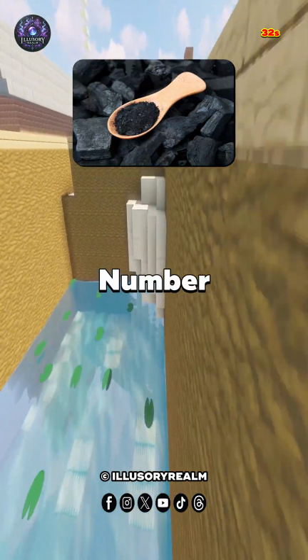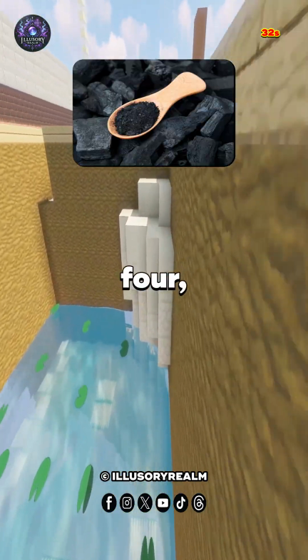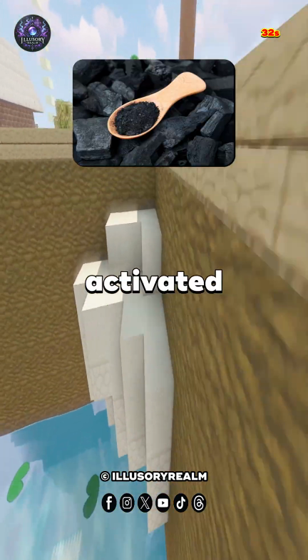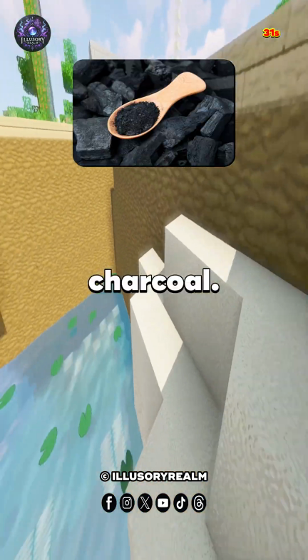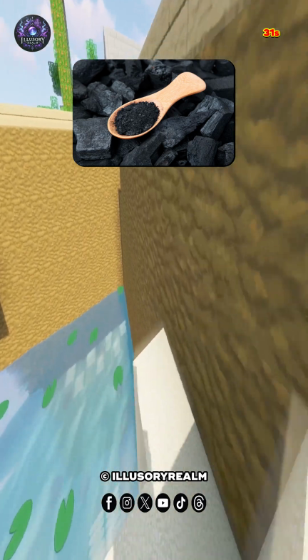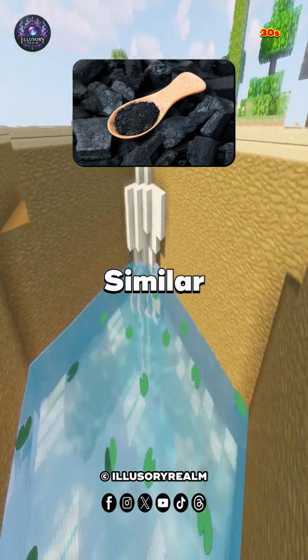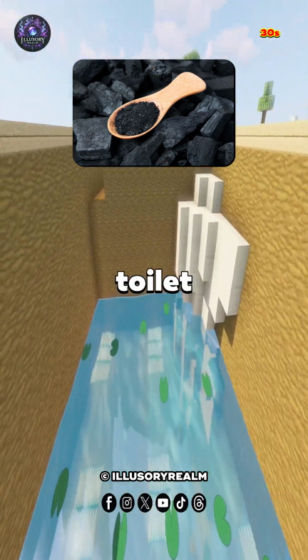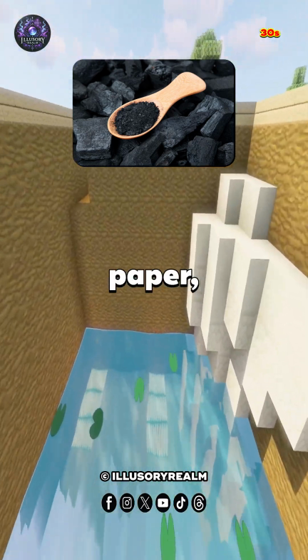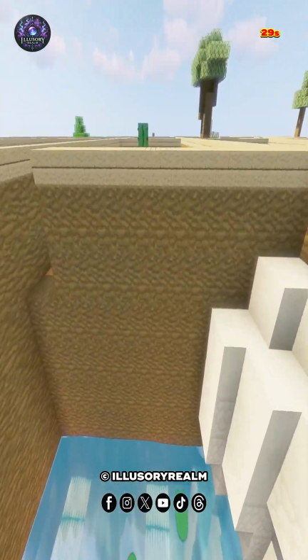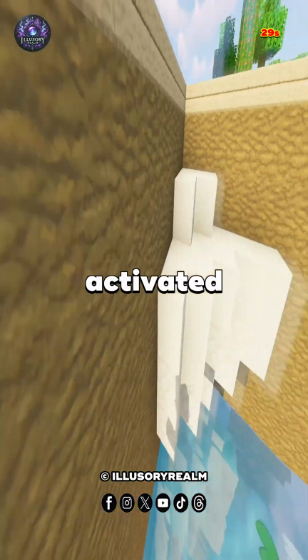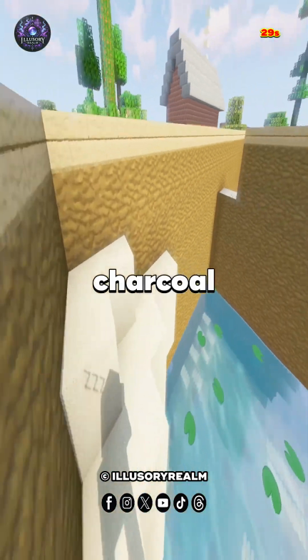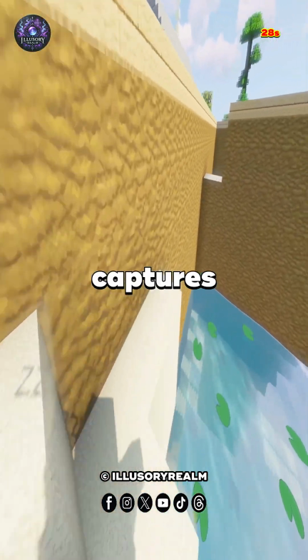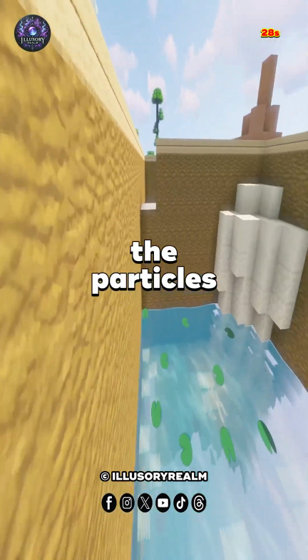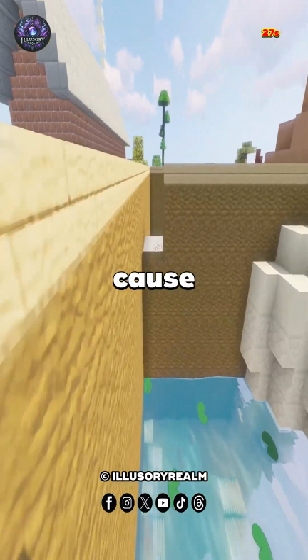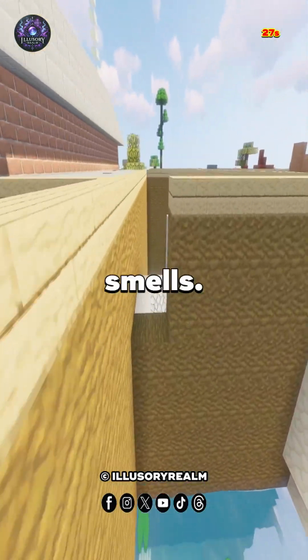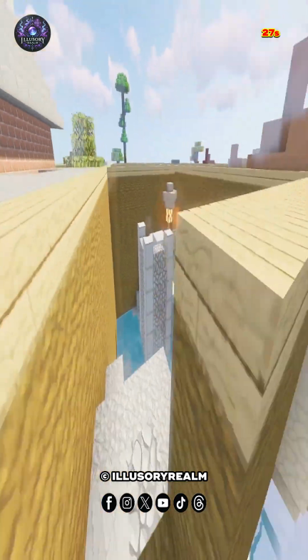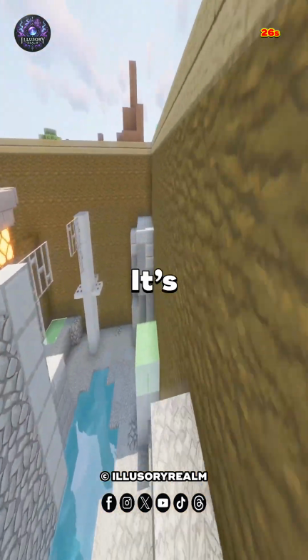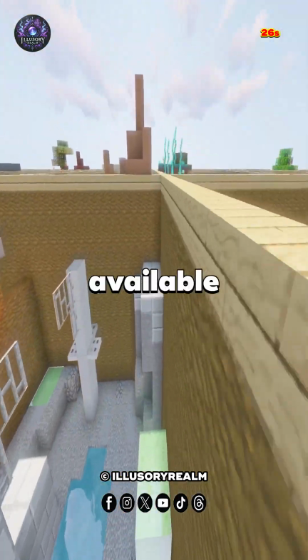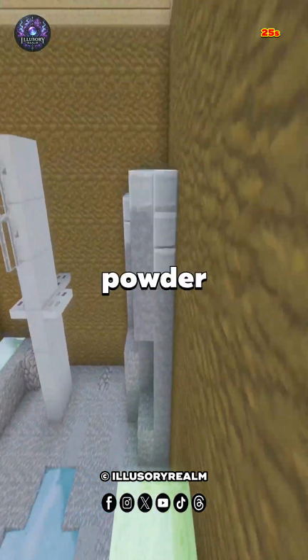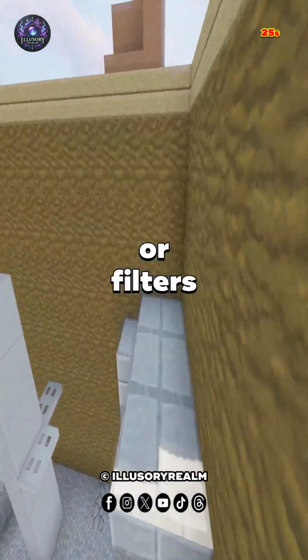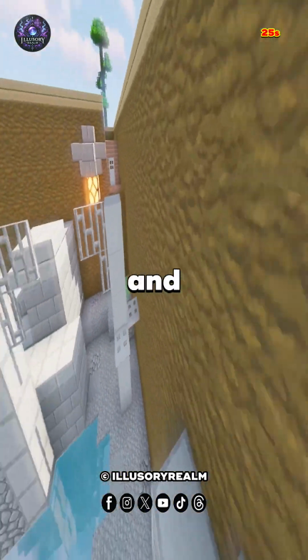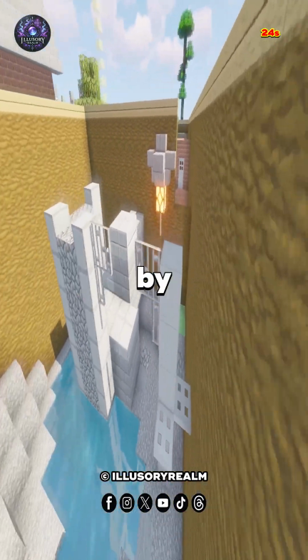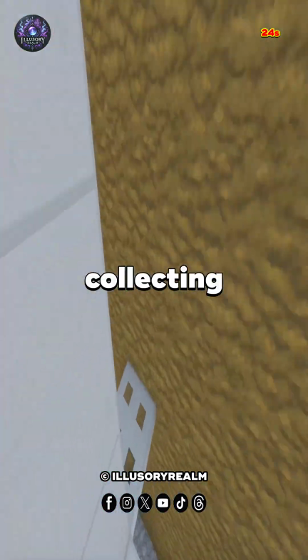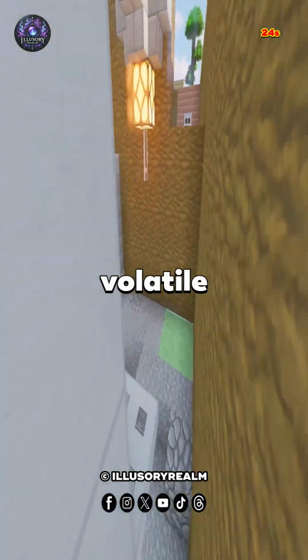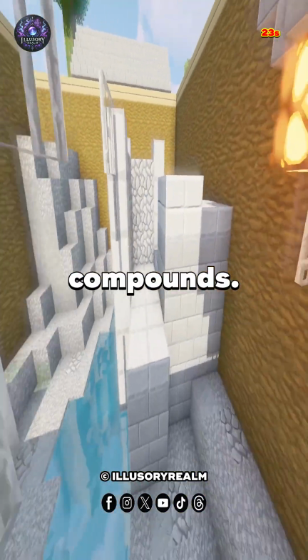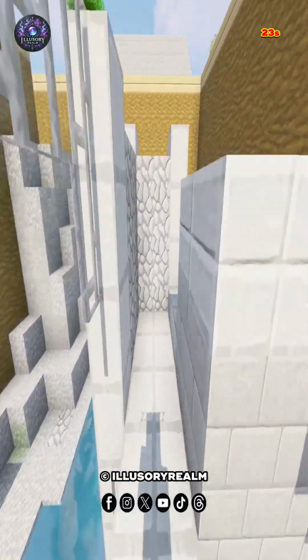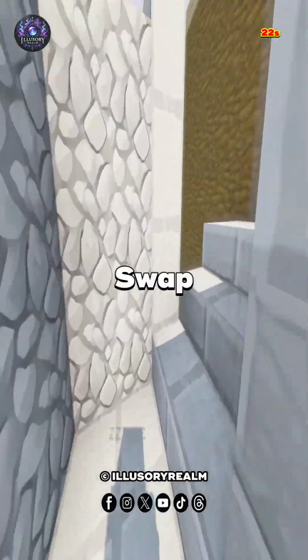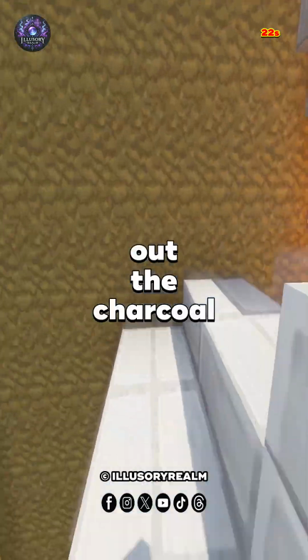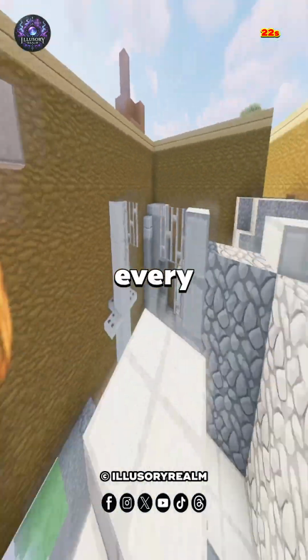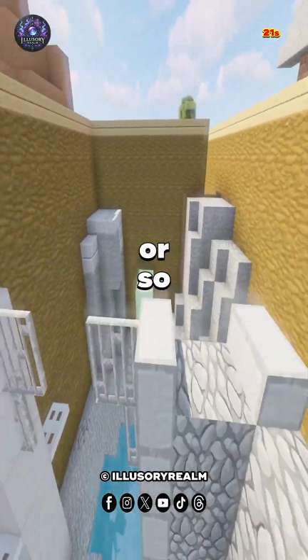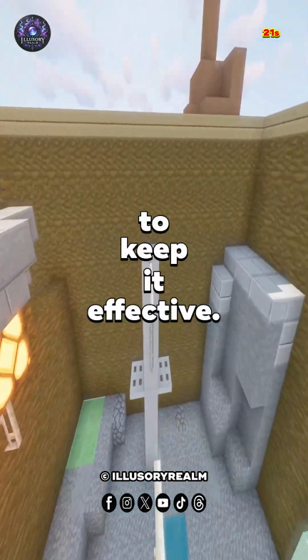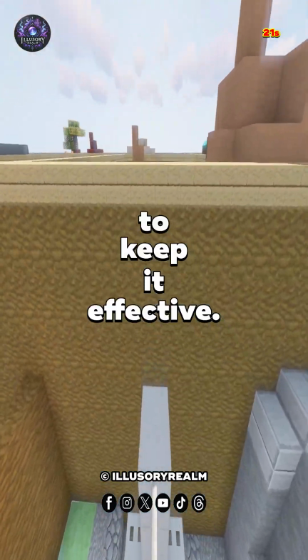Number 4: Activated Charcoal. Similar to toilet paper, activated charcoal captures the particles that cause bad smells. It's available as powder or filters and functions by collecting volatile compounds. Swap out the charcoal every month or so to keep it effective.